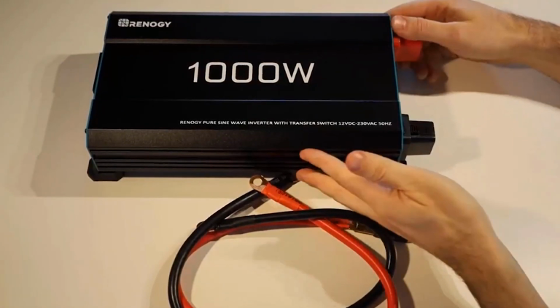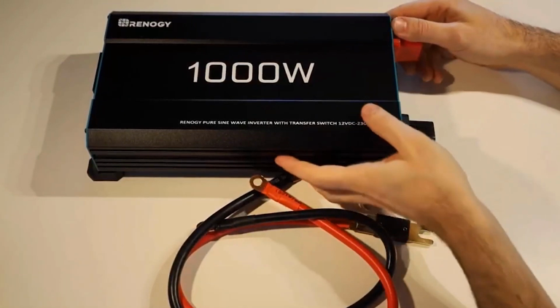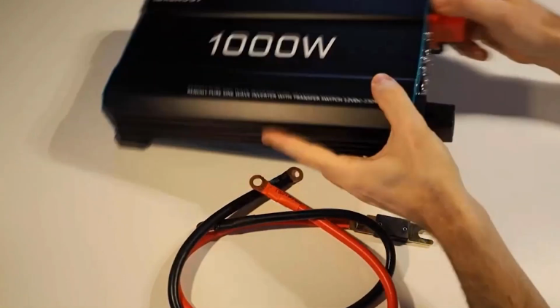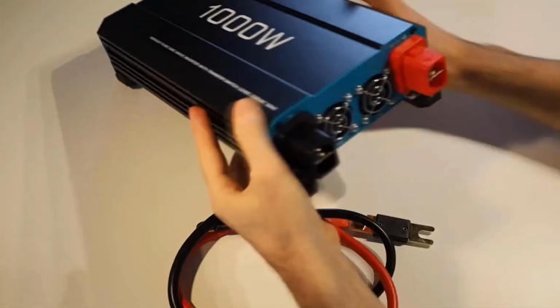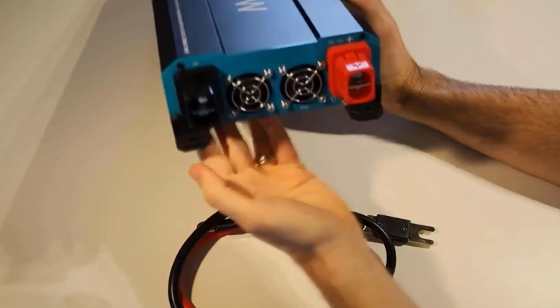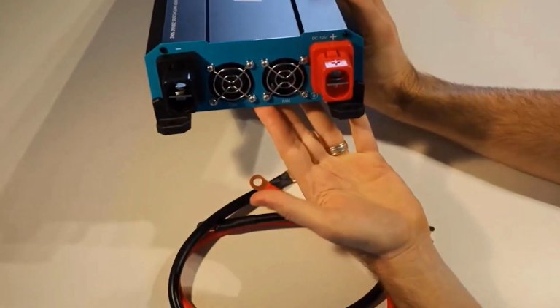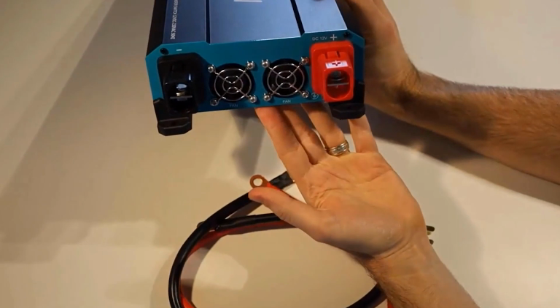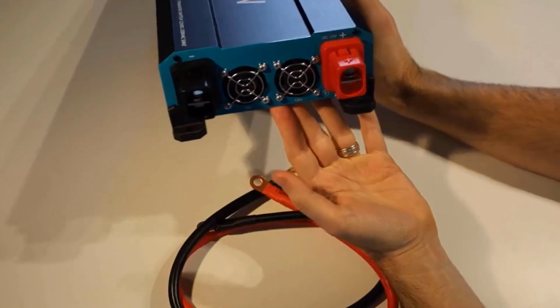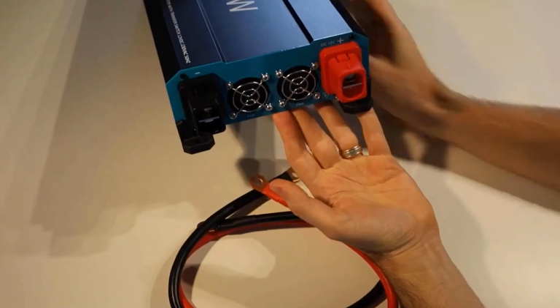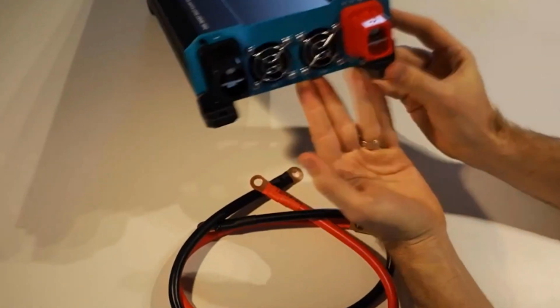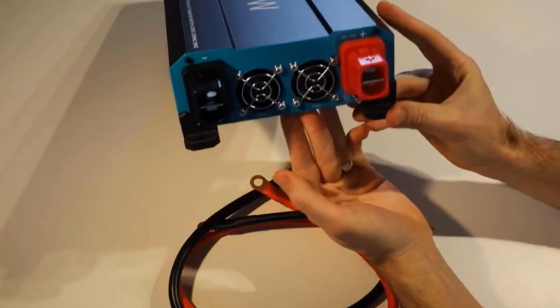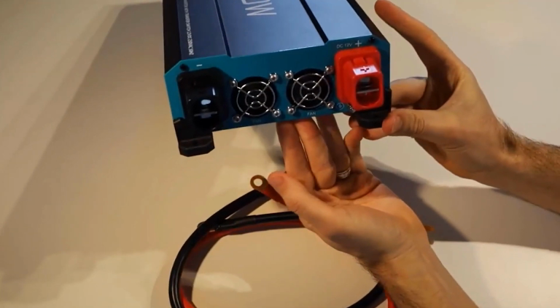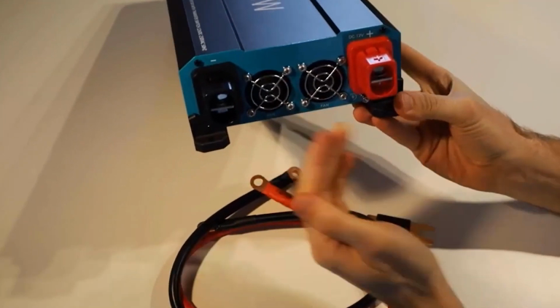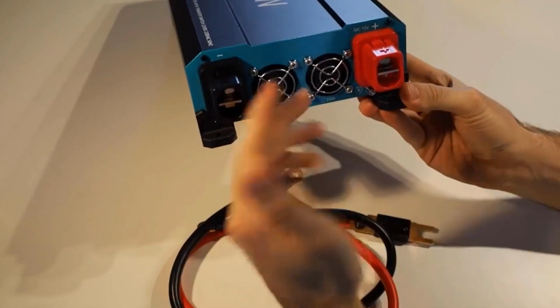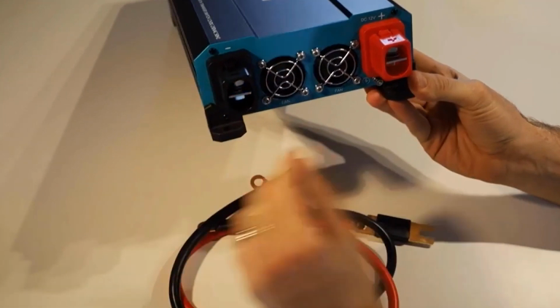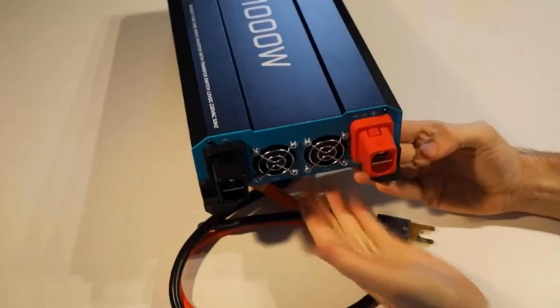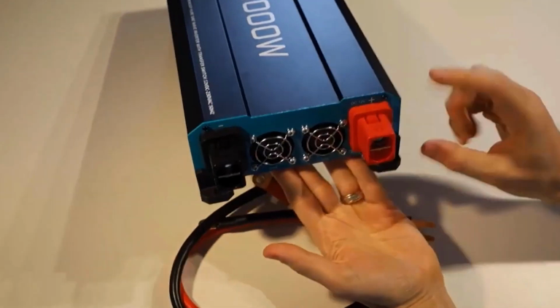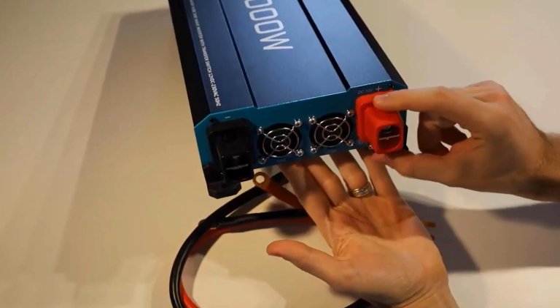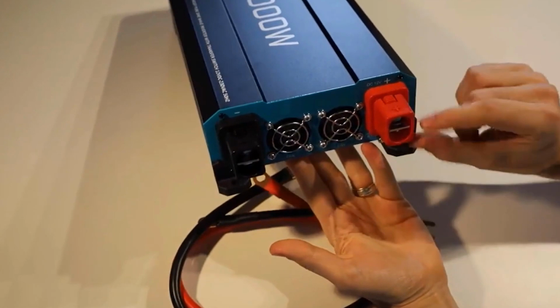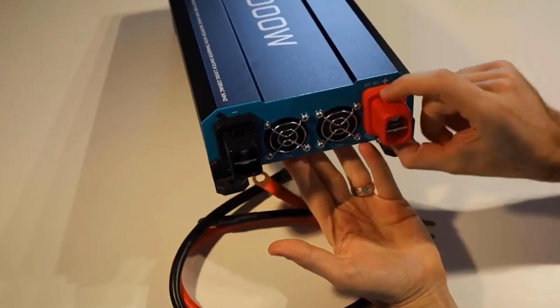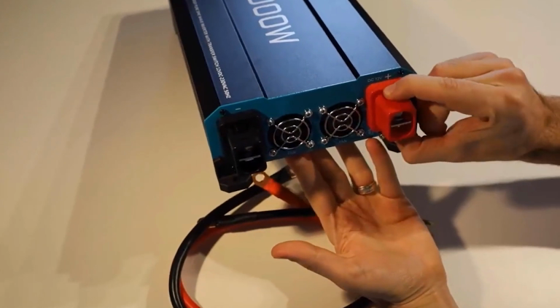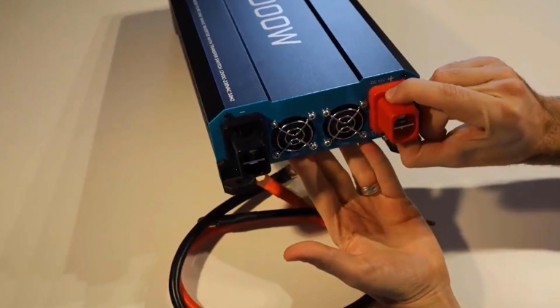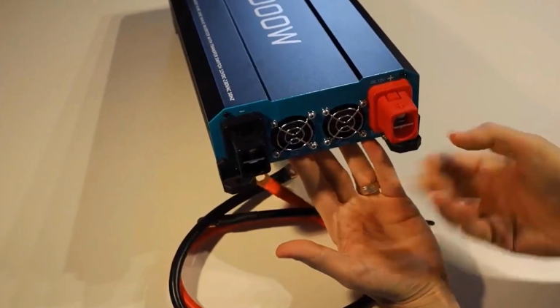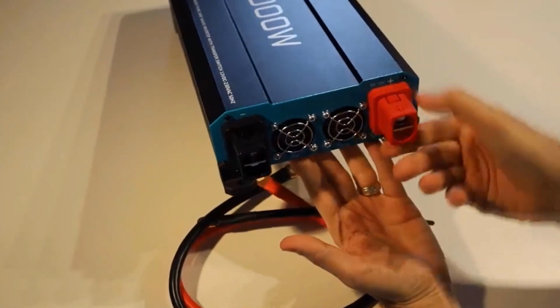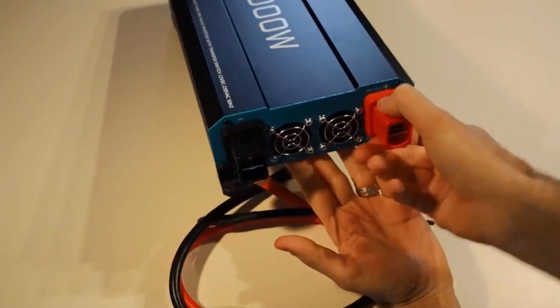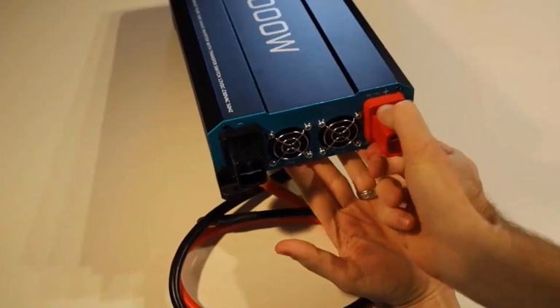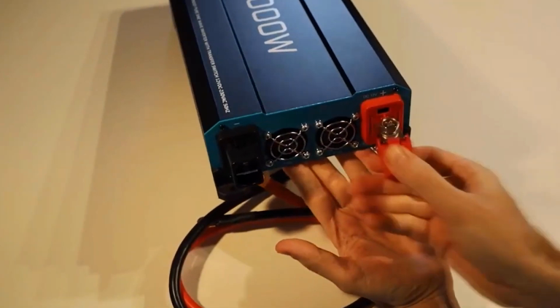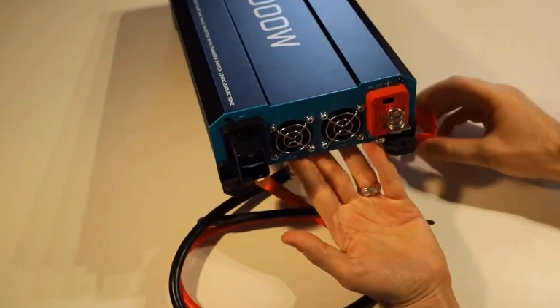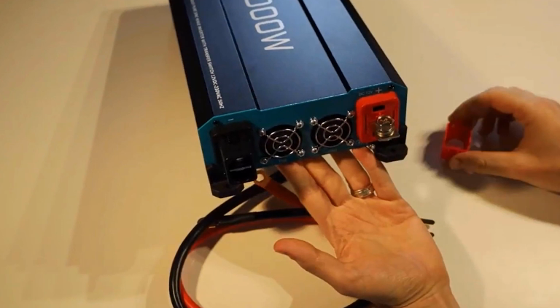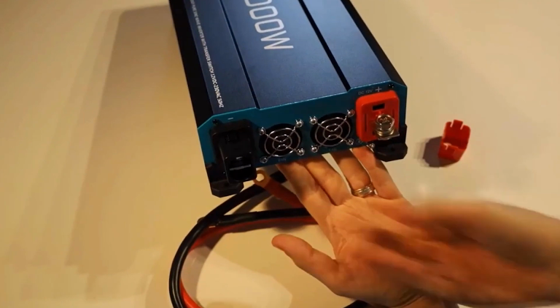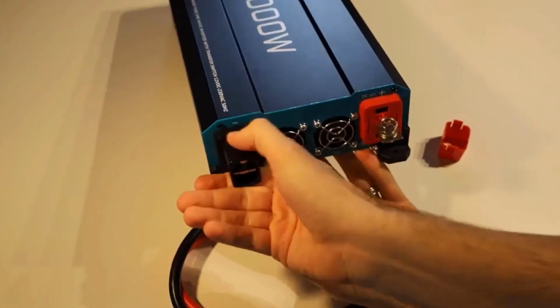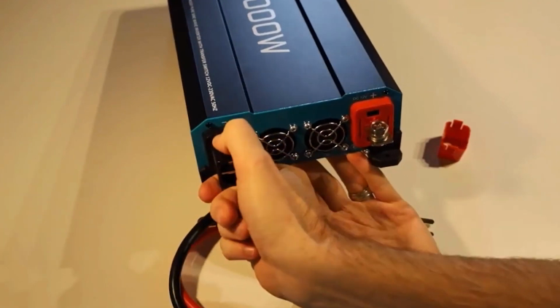Robust and reliable: built to withstand the rigors of mobile and off-grid applications, the Renoji inverter boasts a durable construction that ensures long-lasting performance, making it a dependable choice for your power needs.